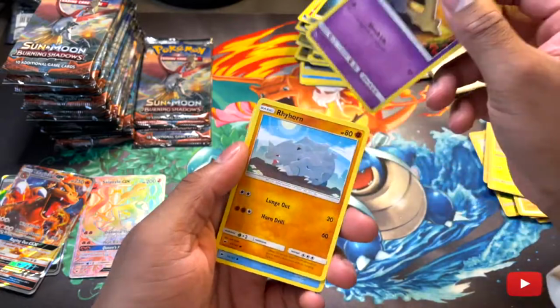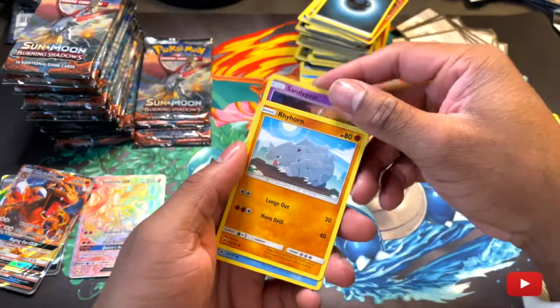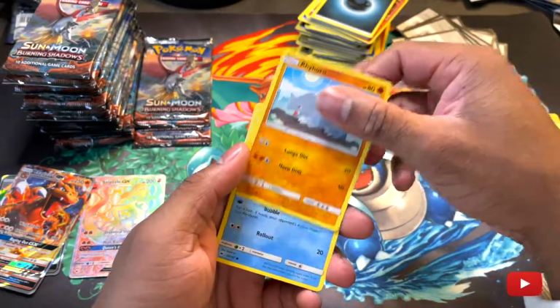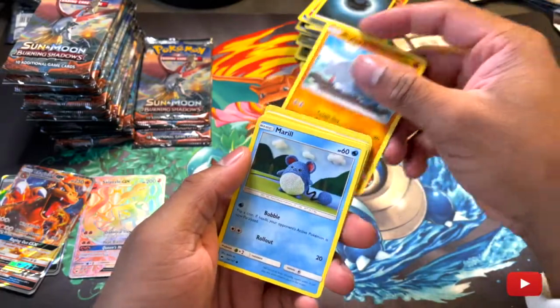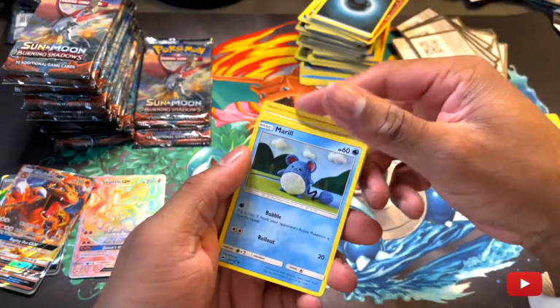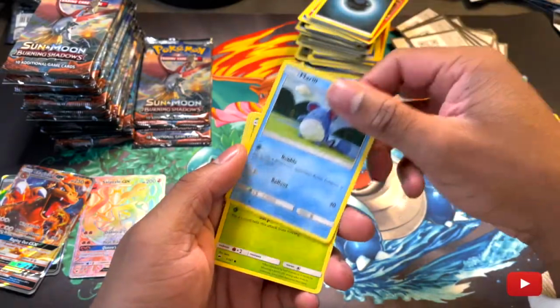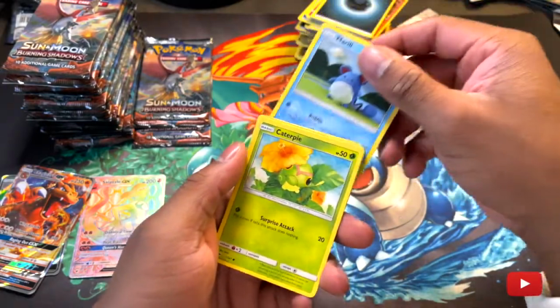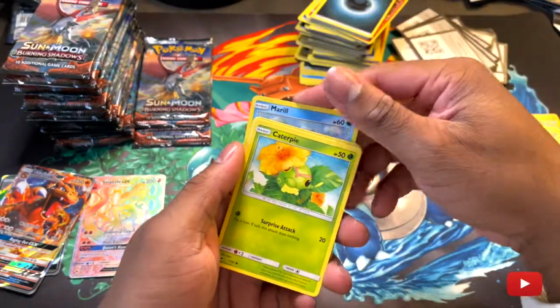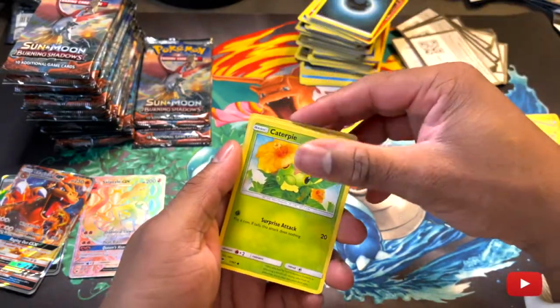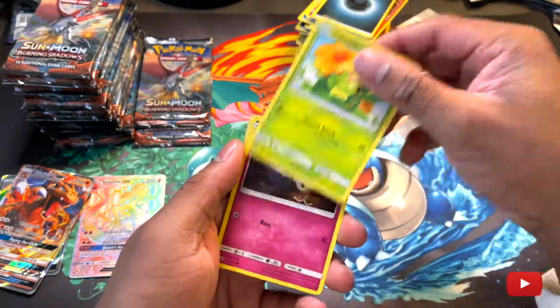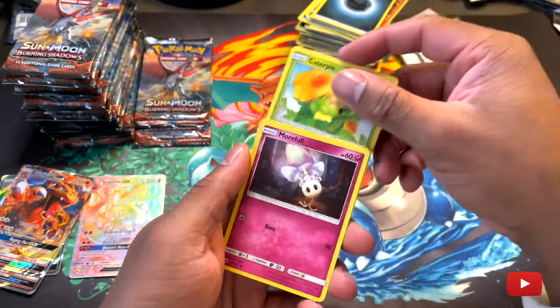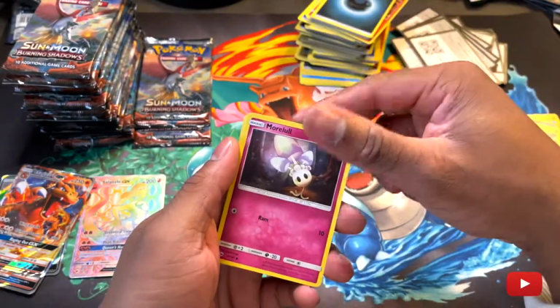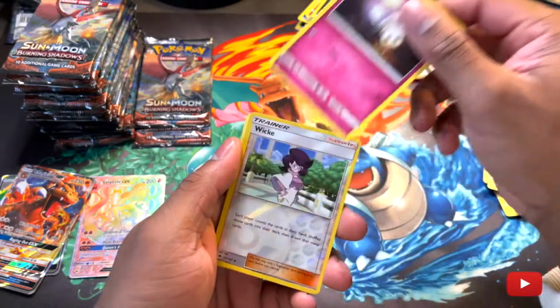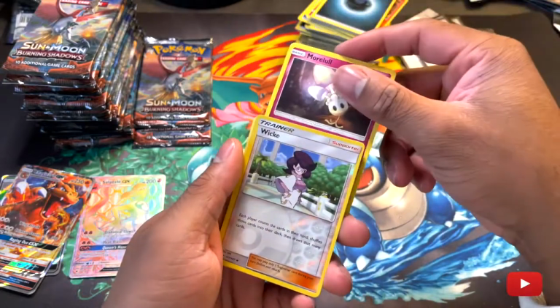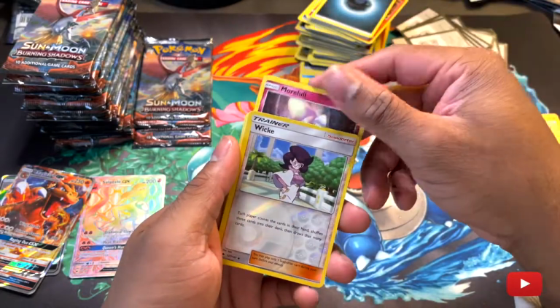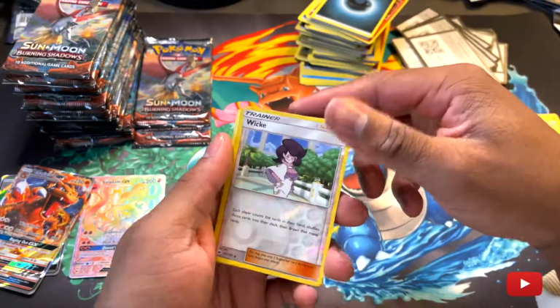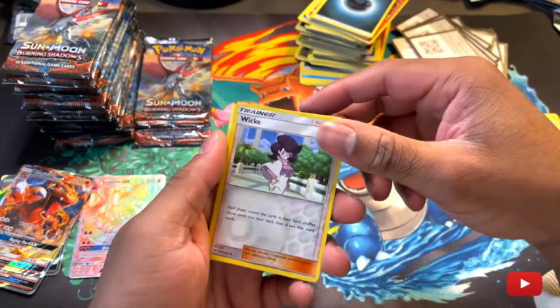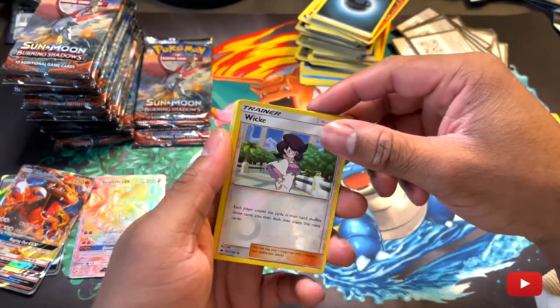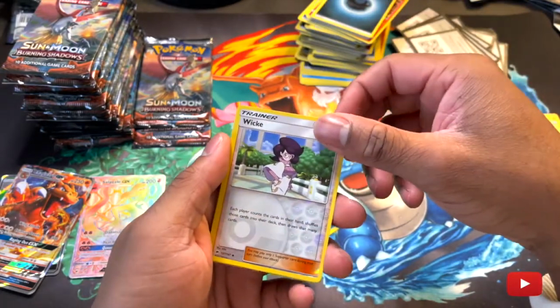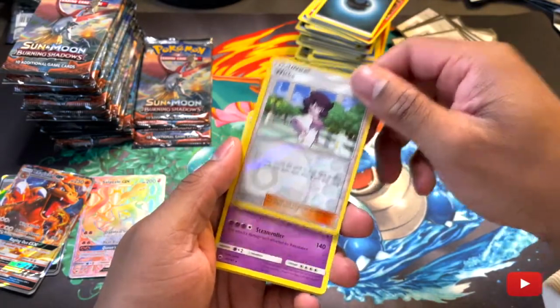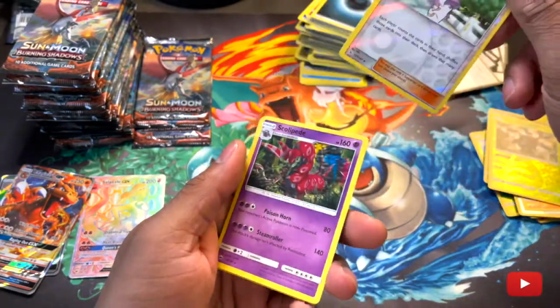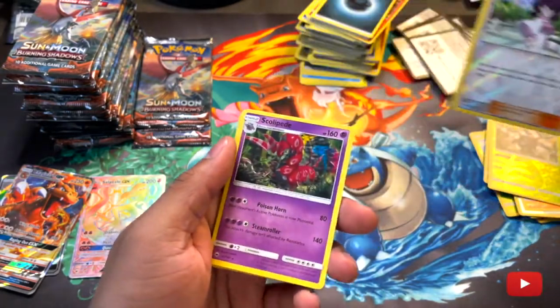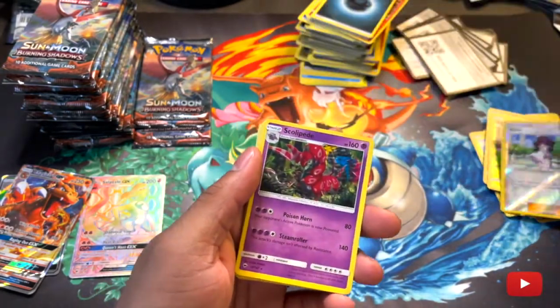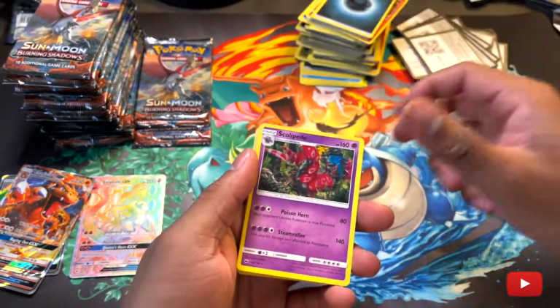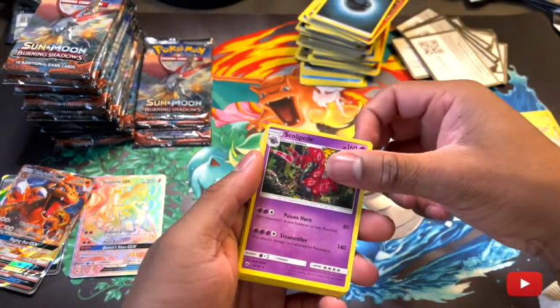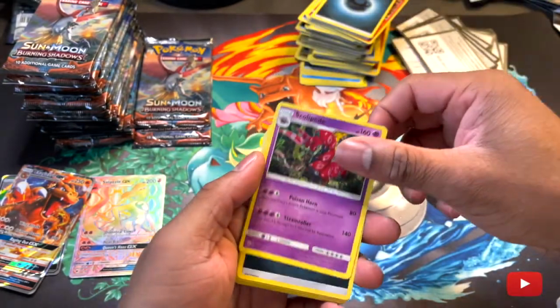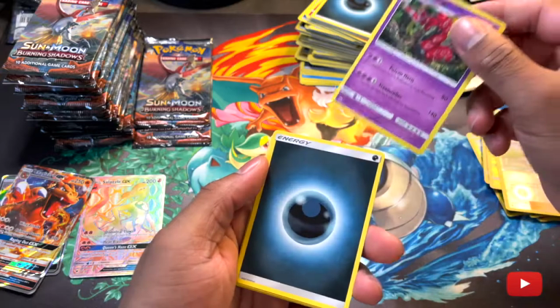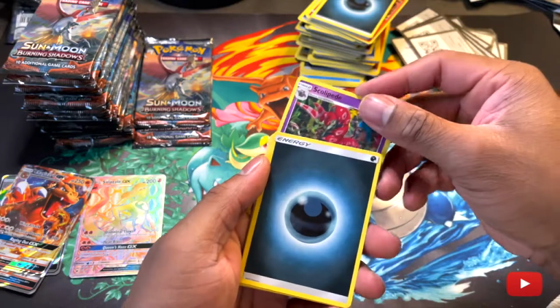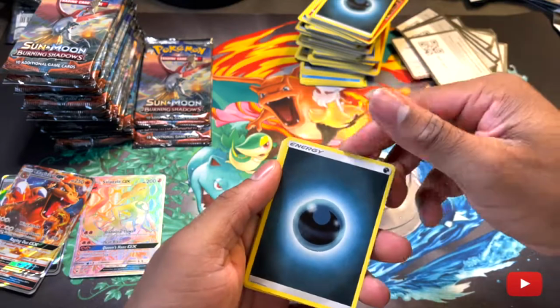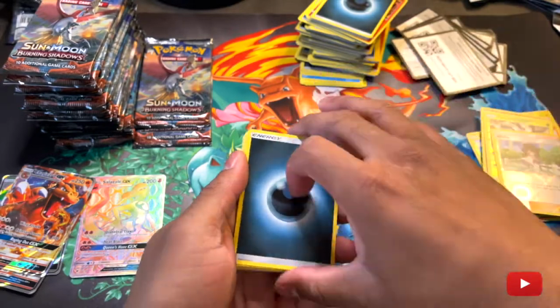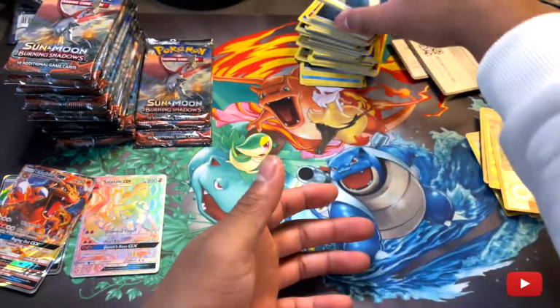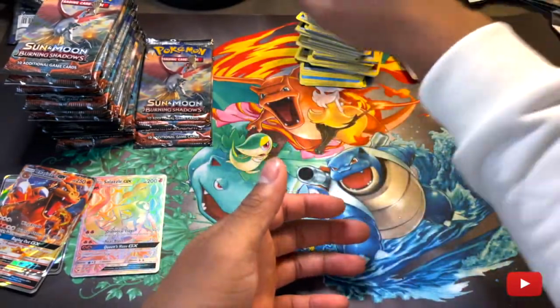Sandygast, Rhyhorn, Marill, Caterpie, Marillow, reverse holo Wailord. Nothing so far.